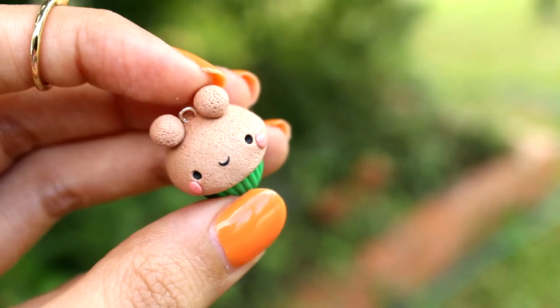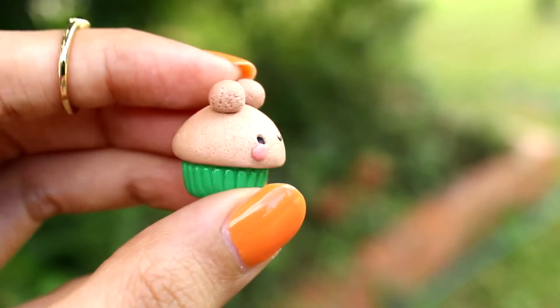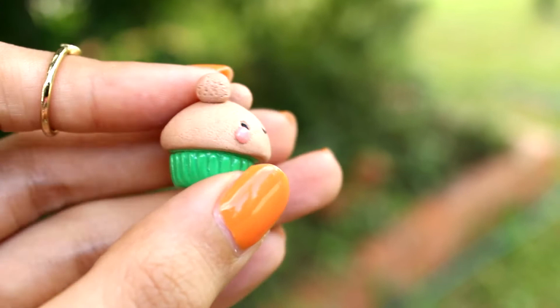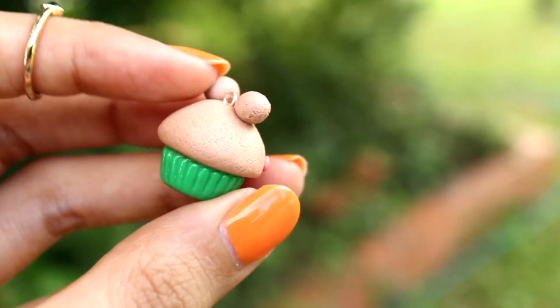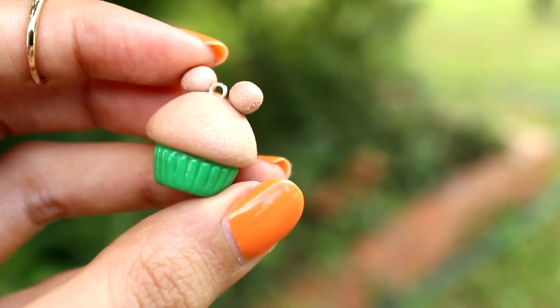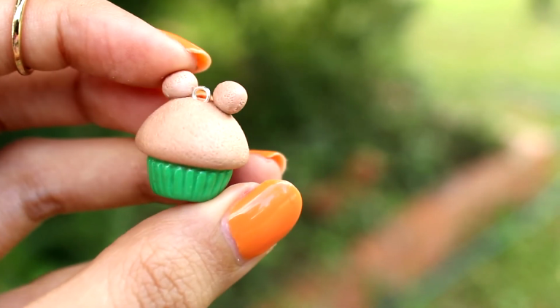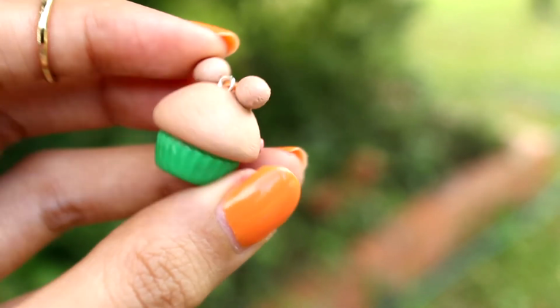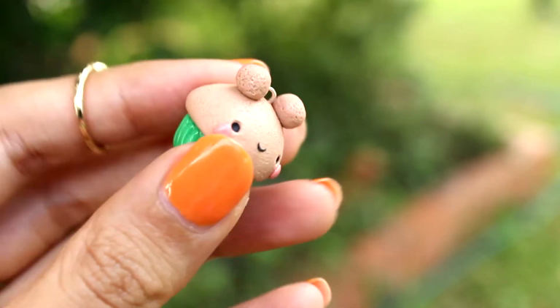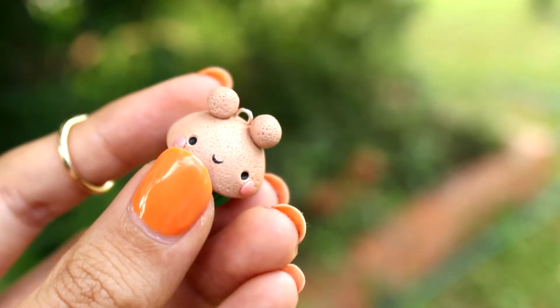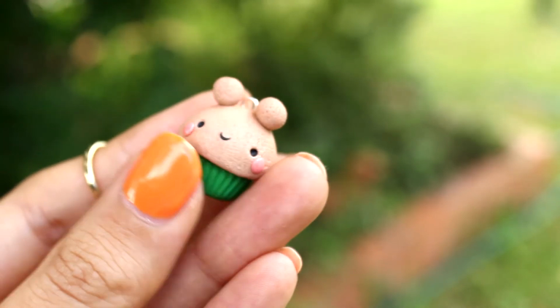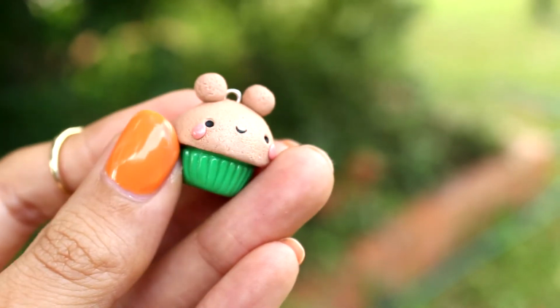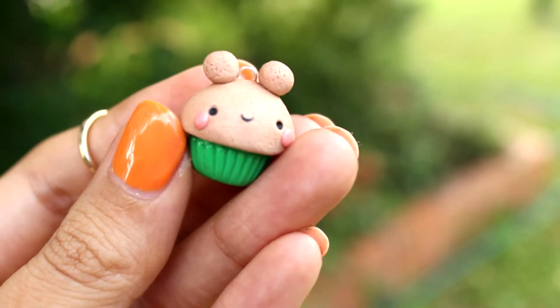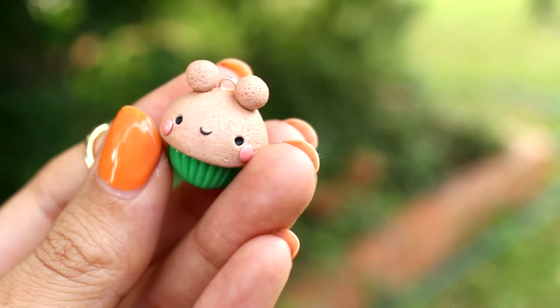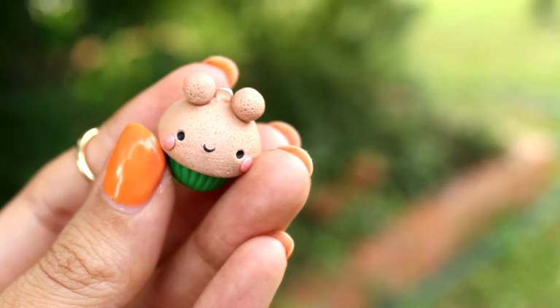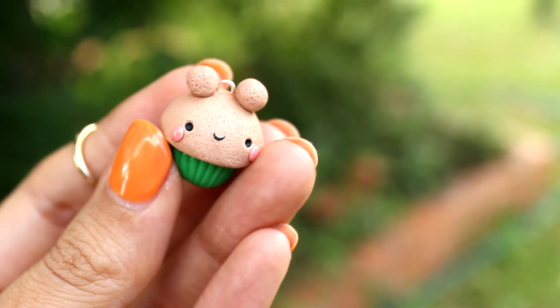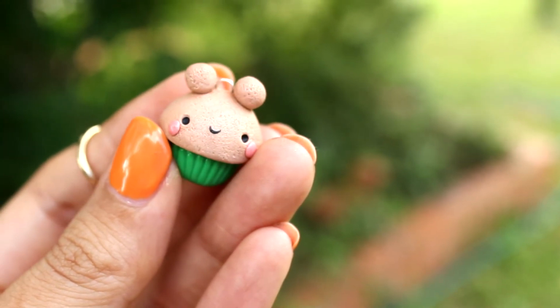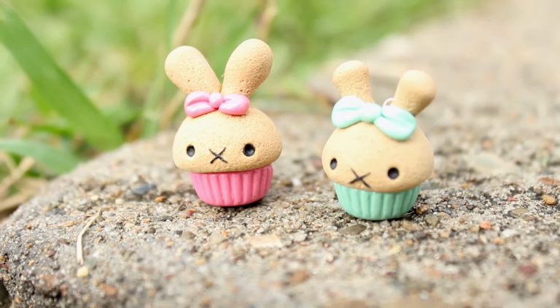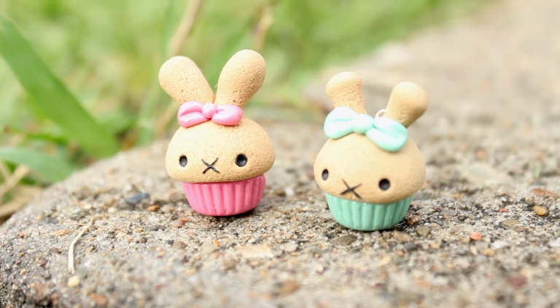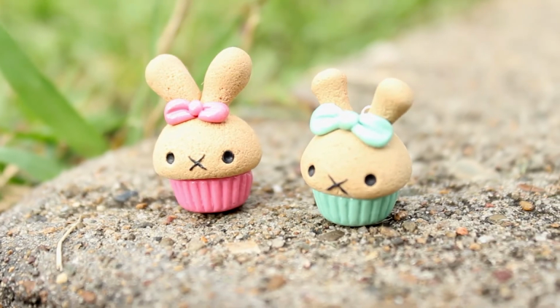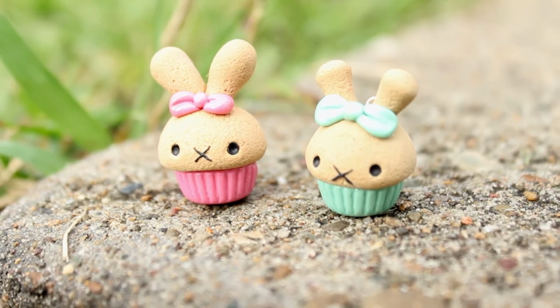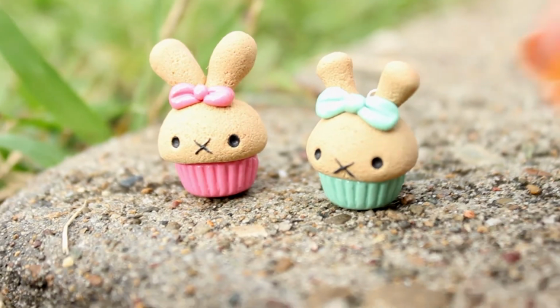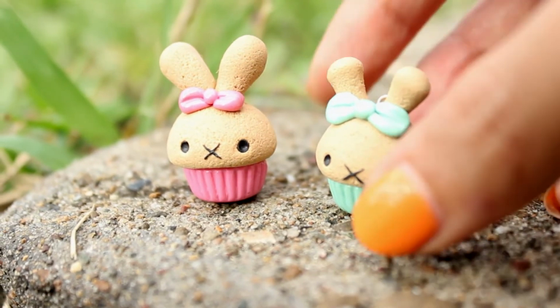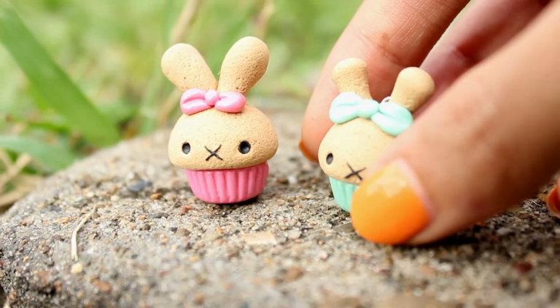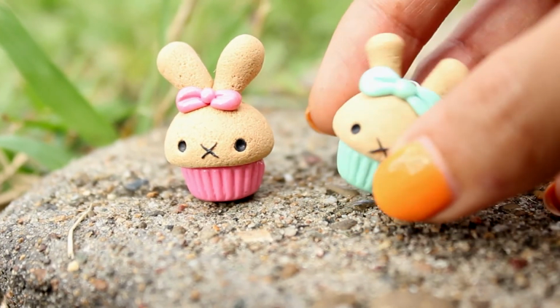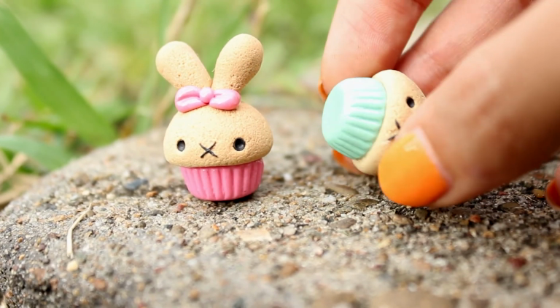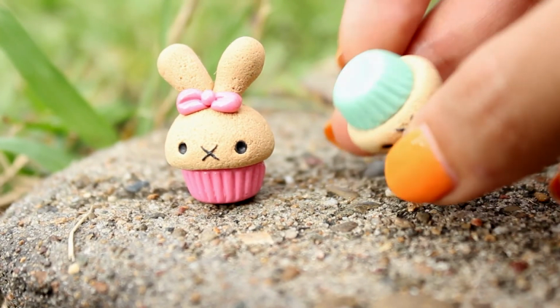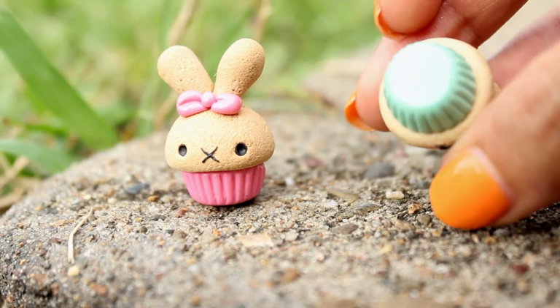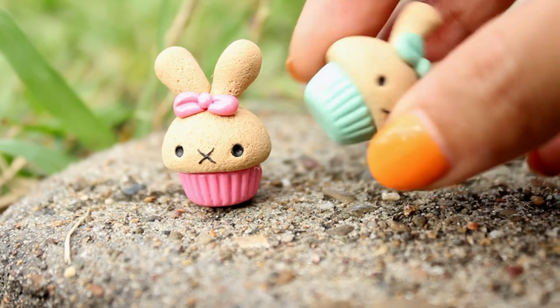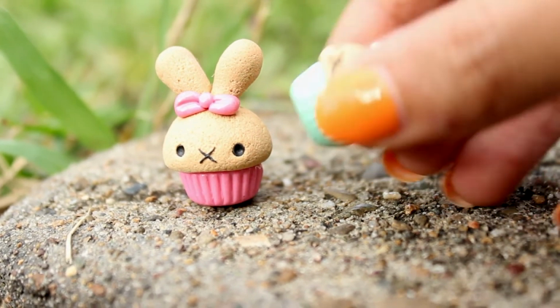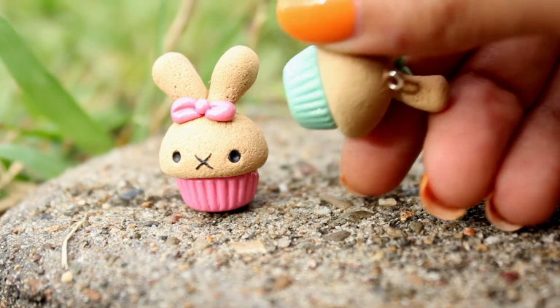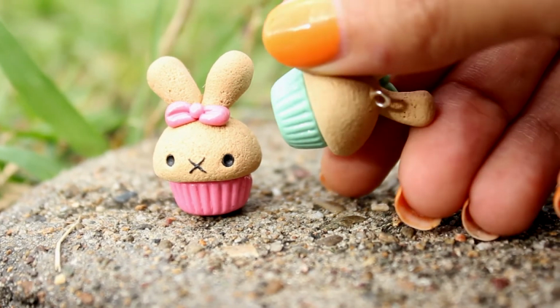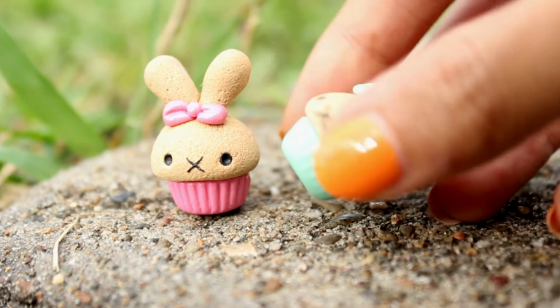Now onto the cupcakes. I made a little bear one with a bit of a darker beige to make it kind of chocolatey, and these two little bunnies here I made for Easter.